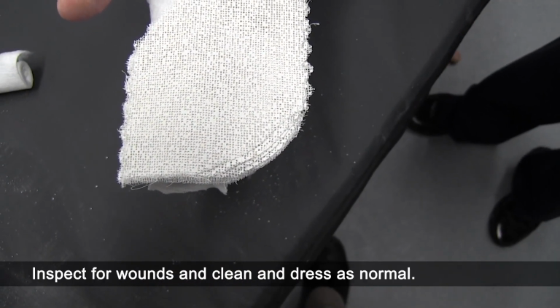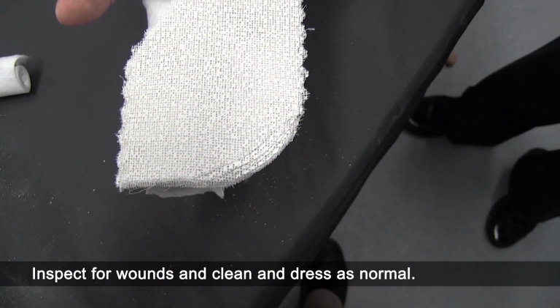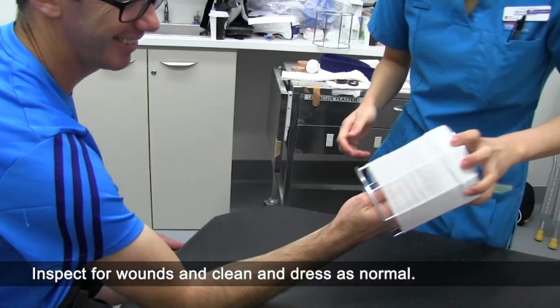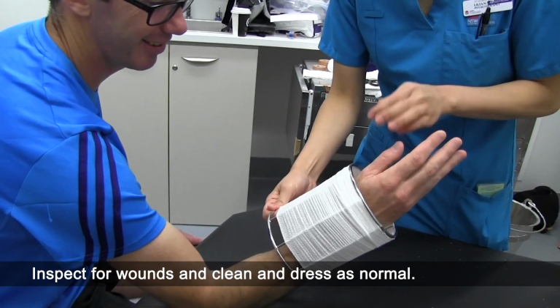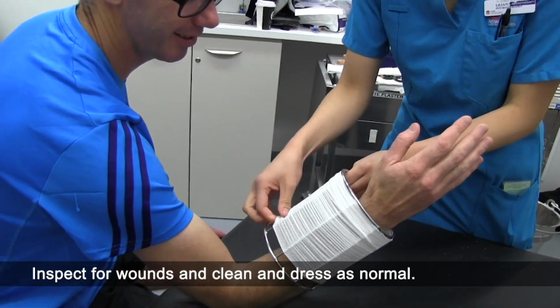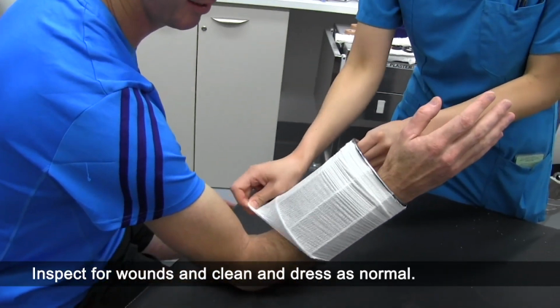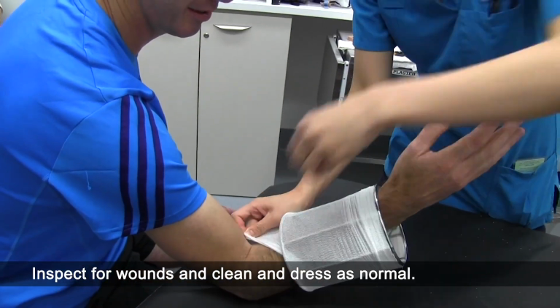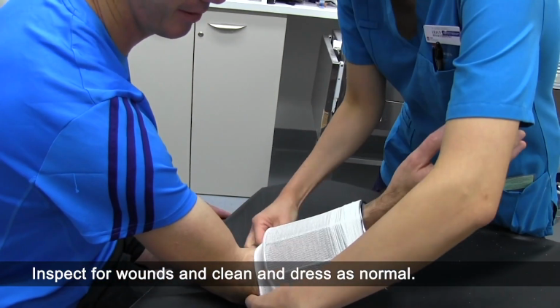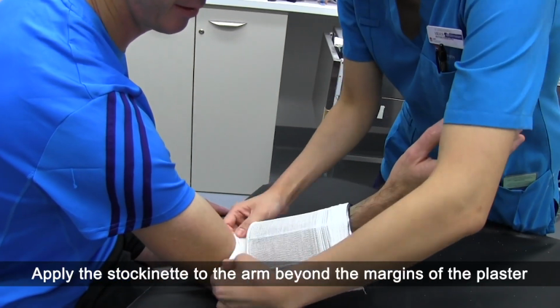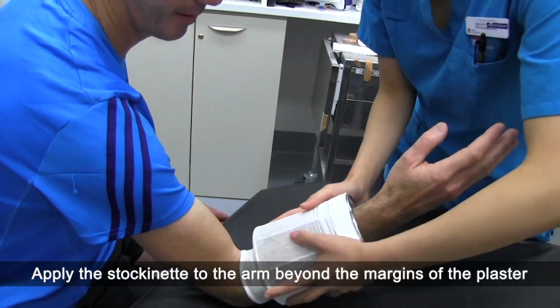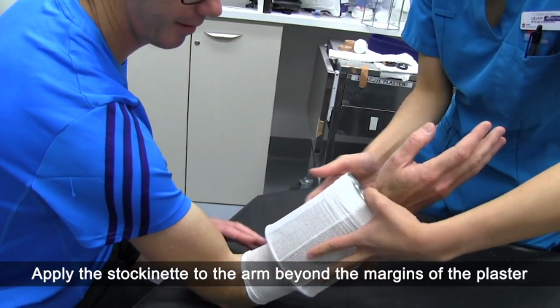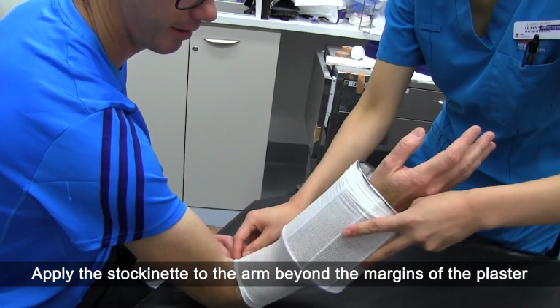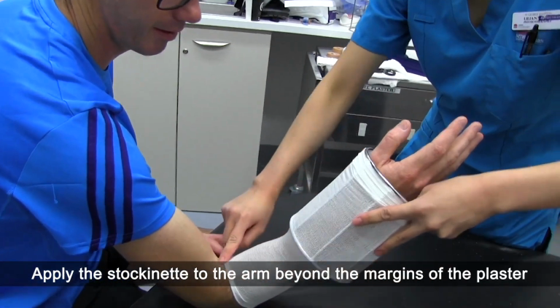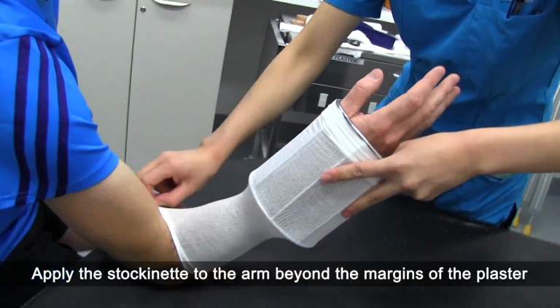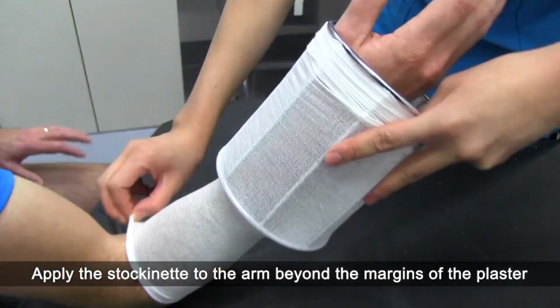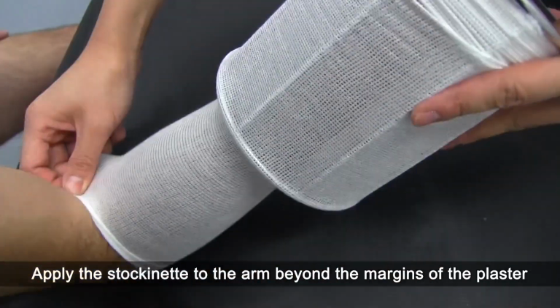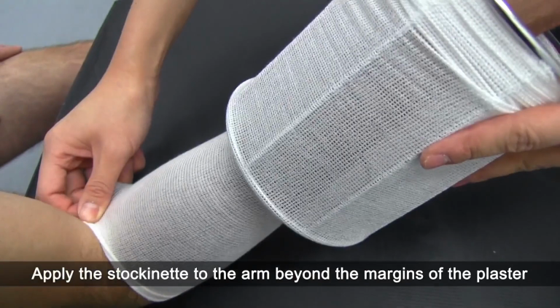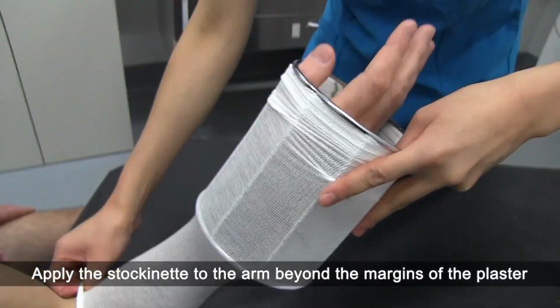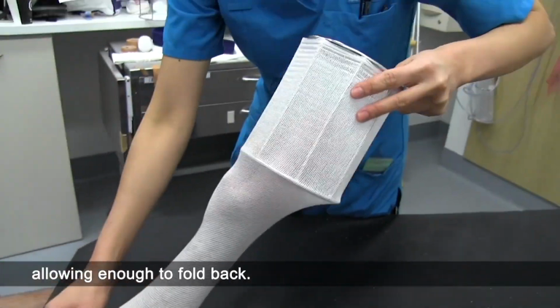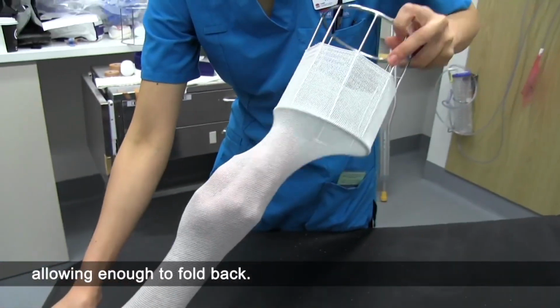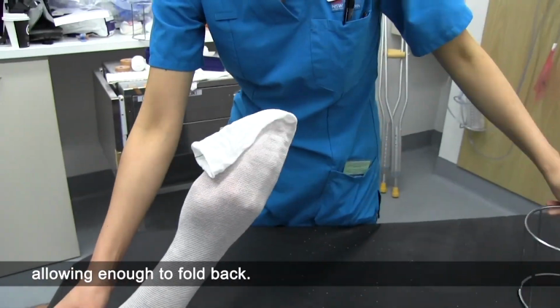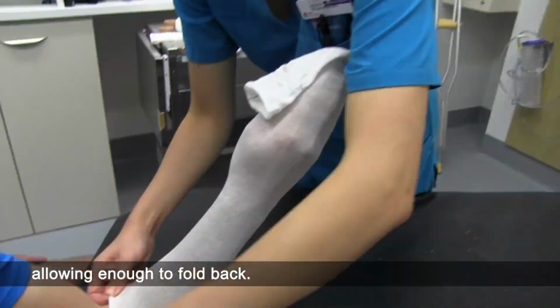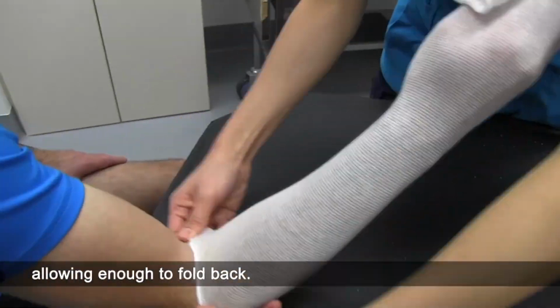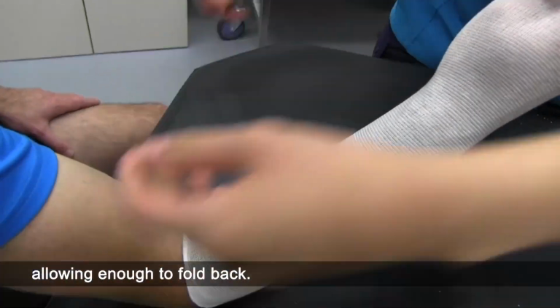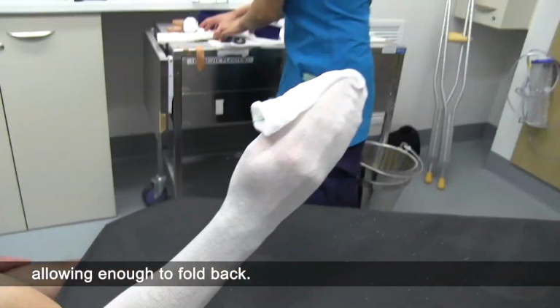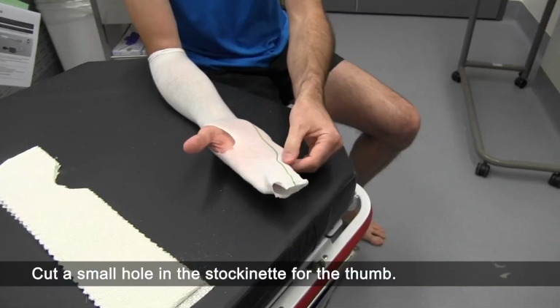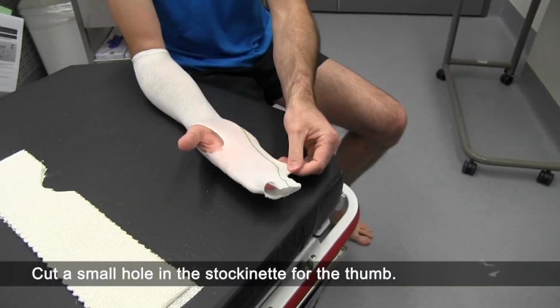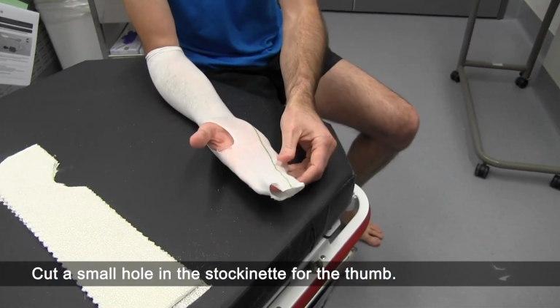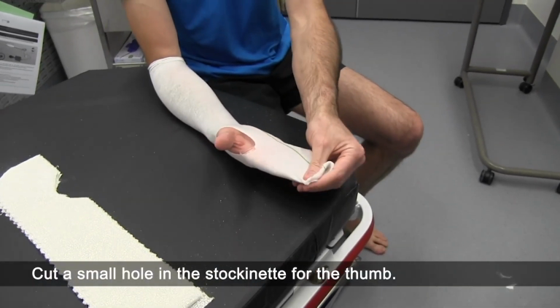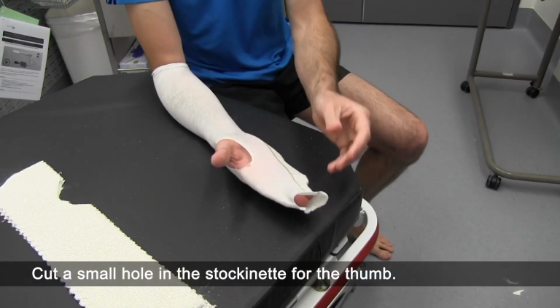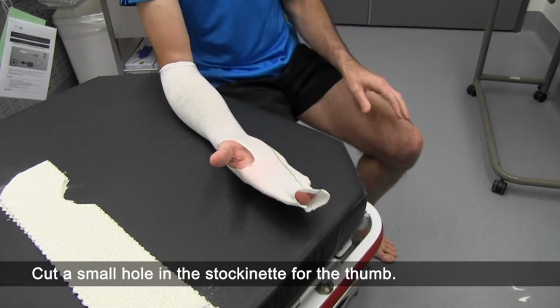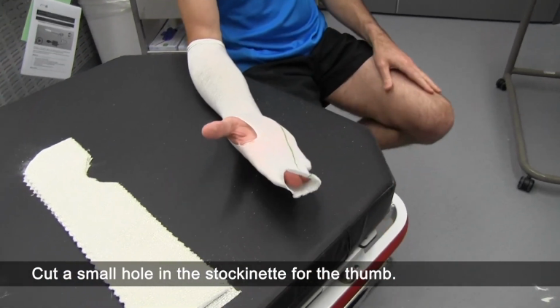Inspect for wounds and clean and dress as normal. Apply the stockinette to the arm beyond the margins of the plaster, allowing enough to fold back. Cut a small hole in the stockinette for the thumb.